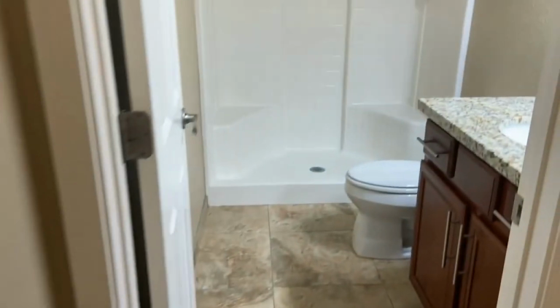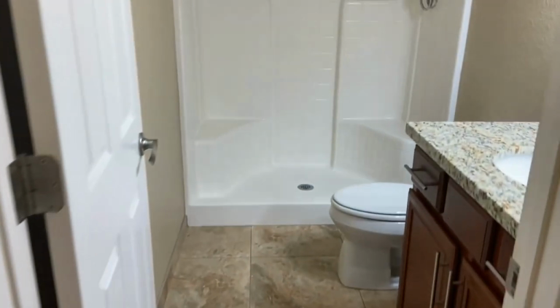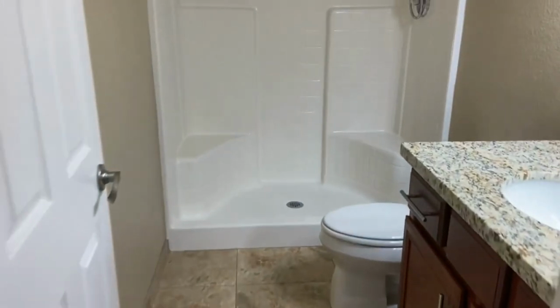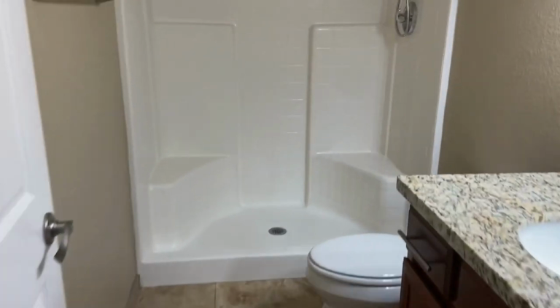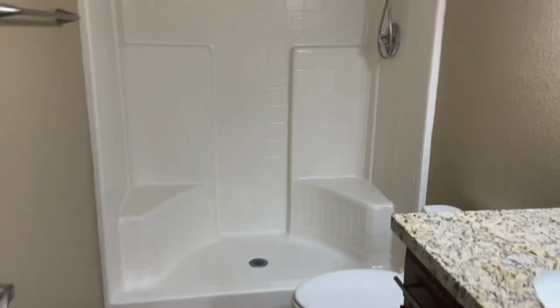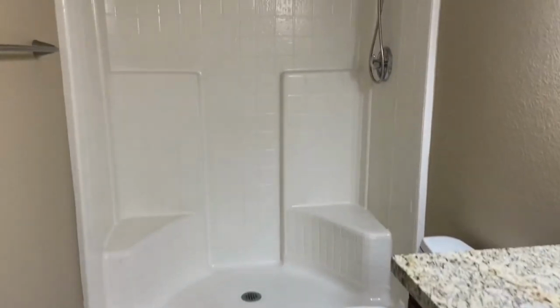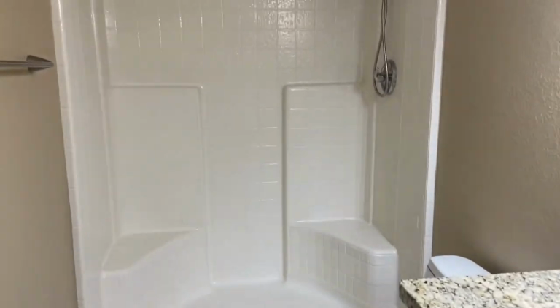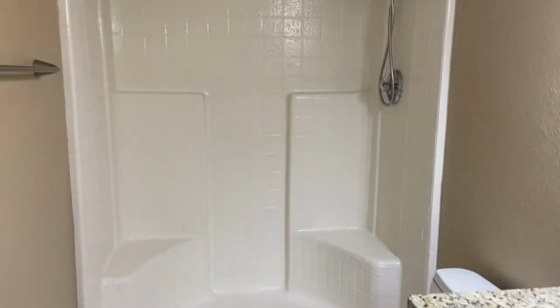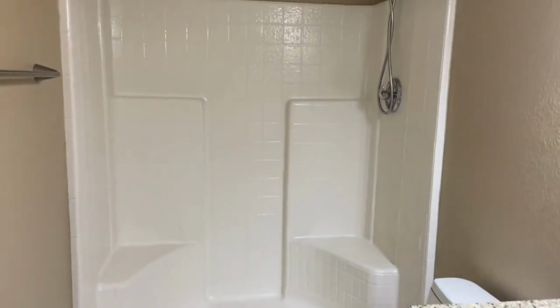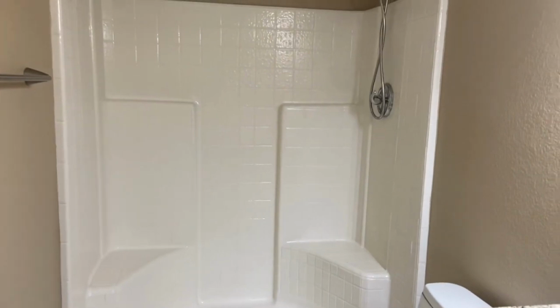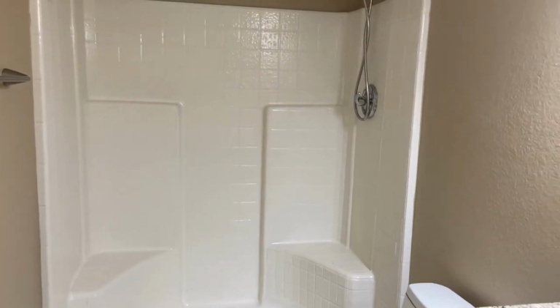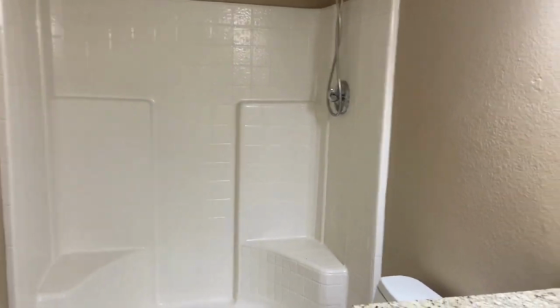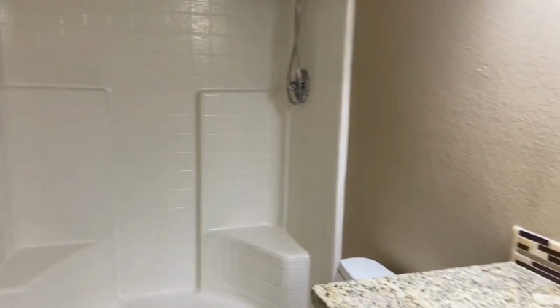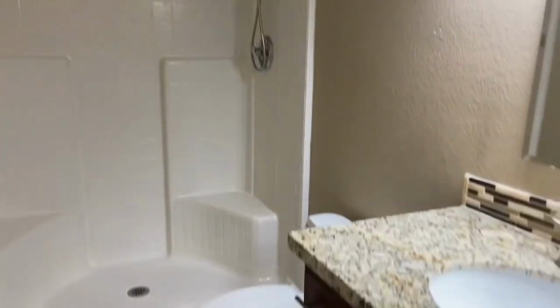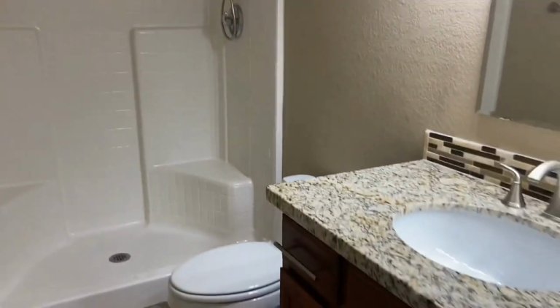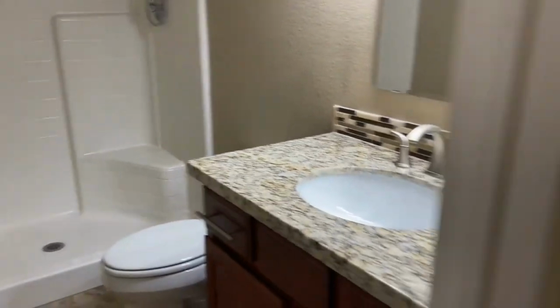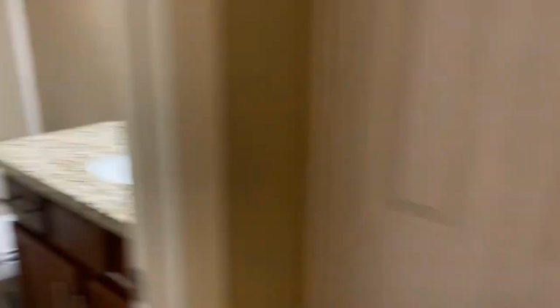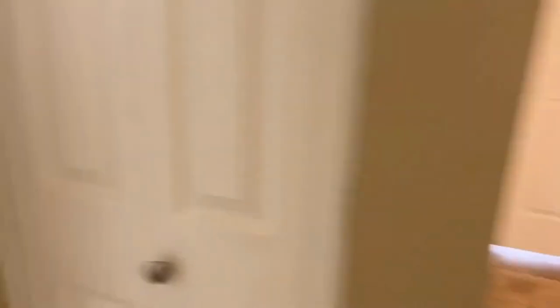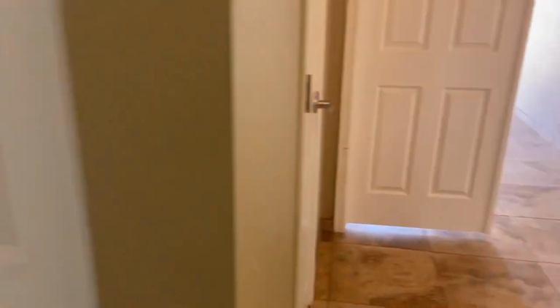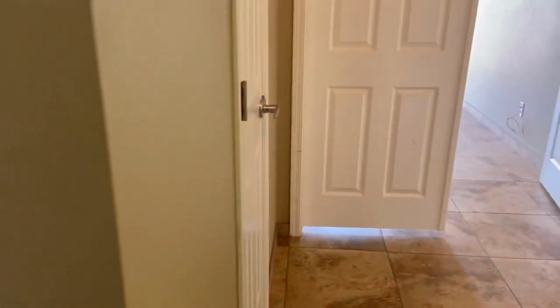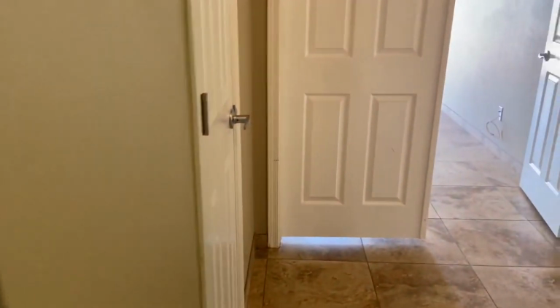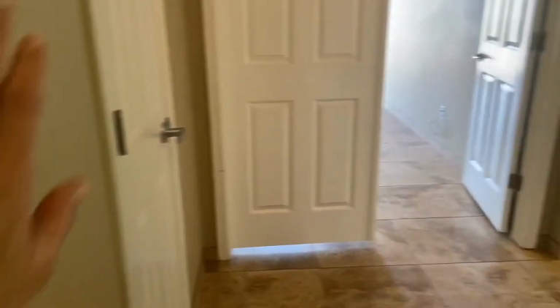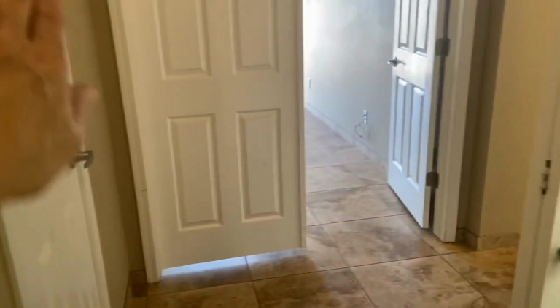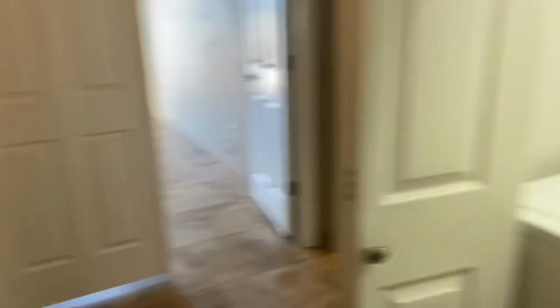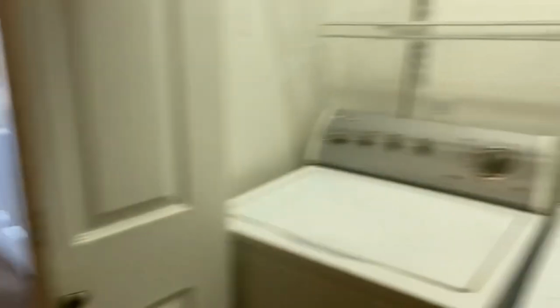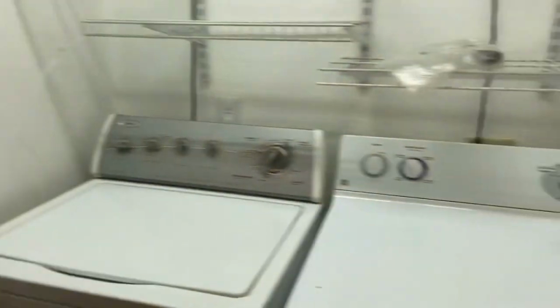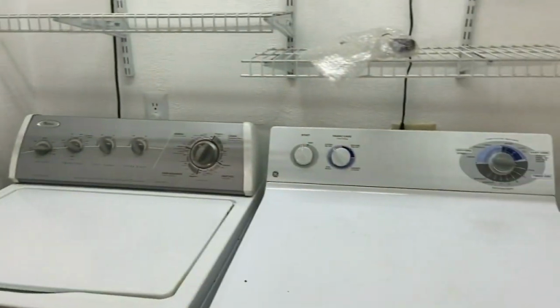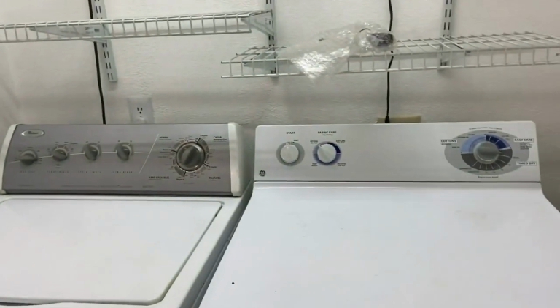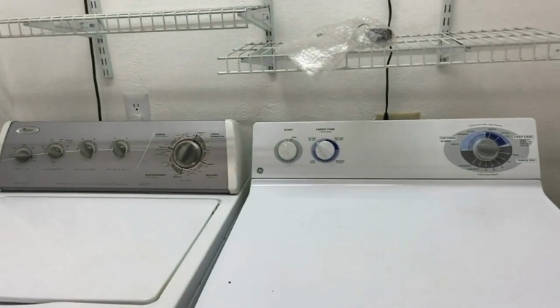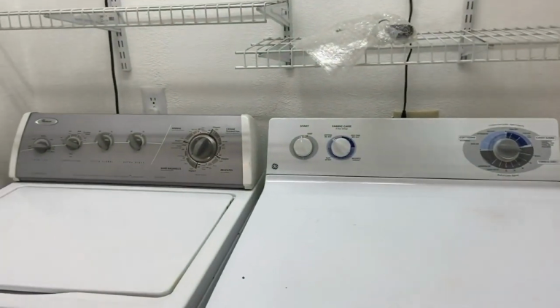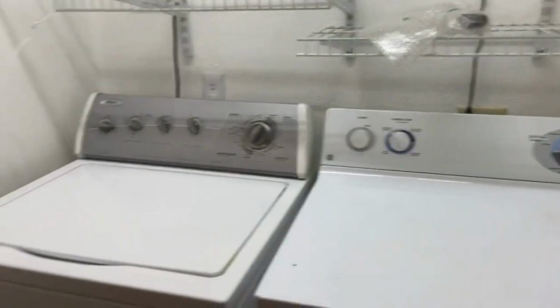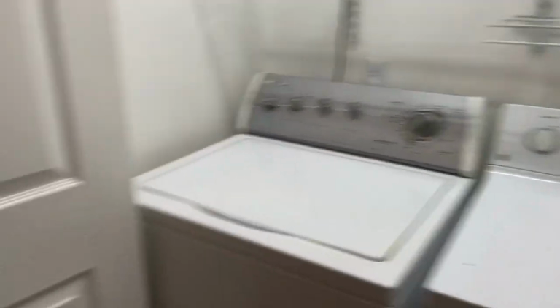This is the bathroom for this room. We do have a closet there, another closet, and our washer and dryer.